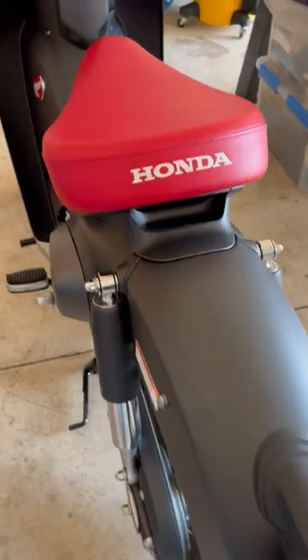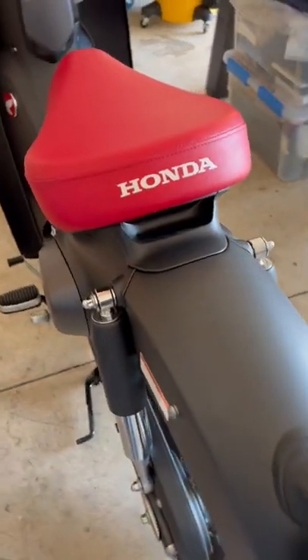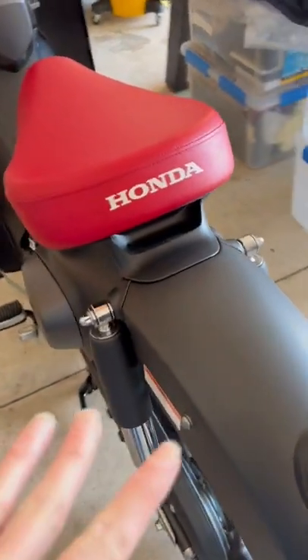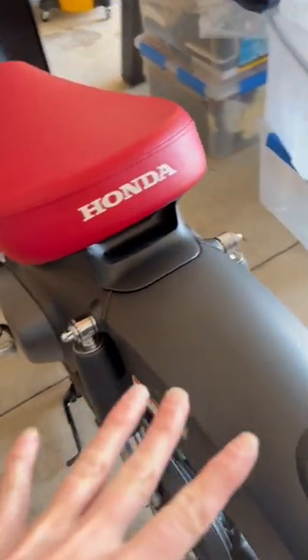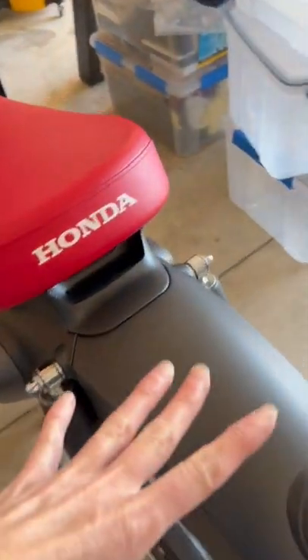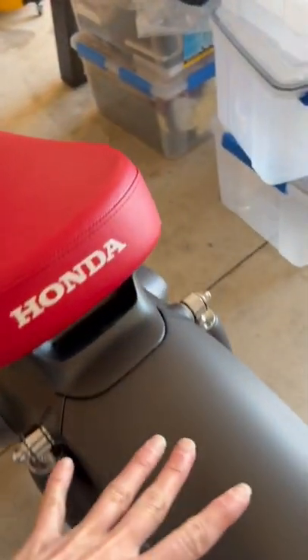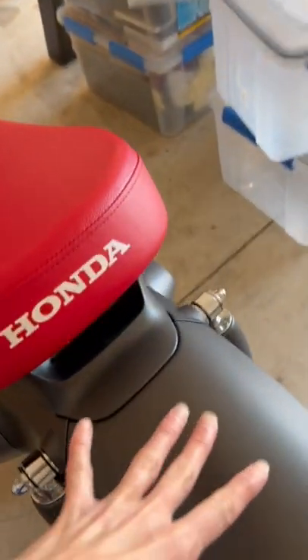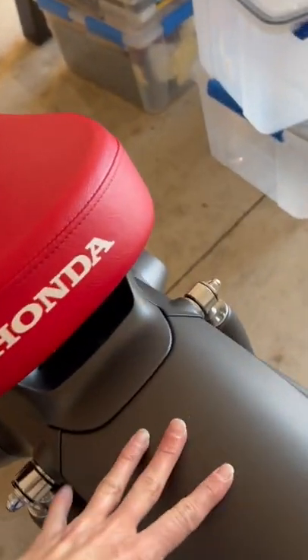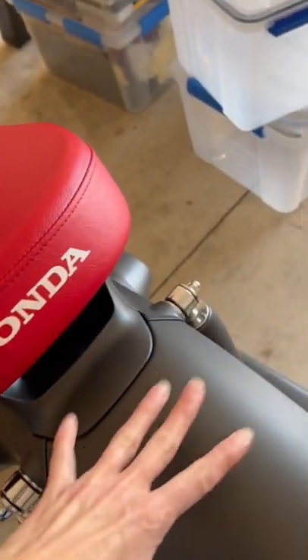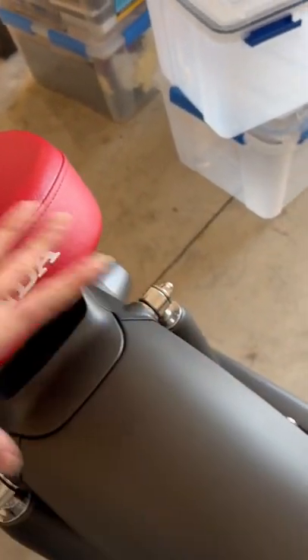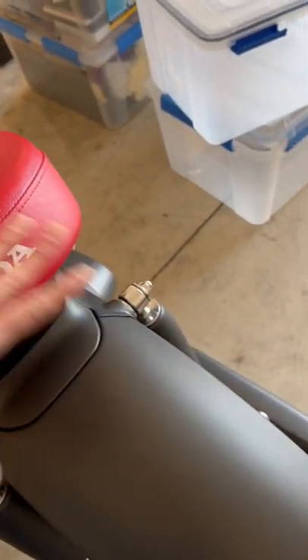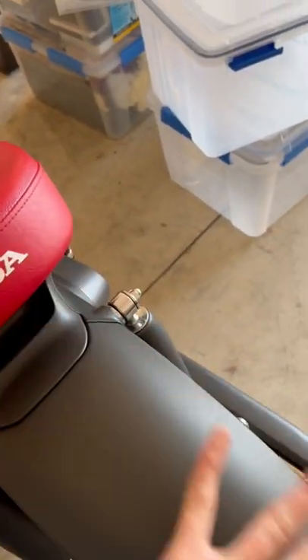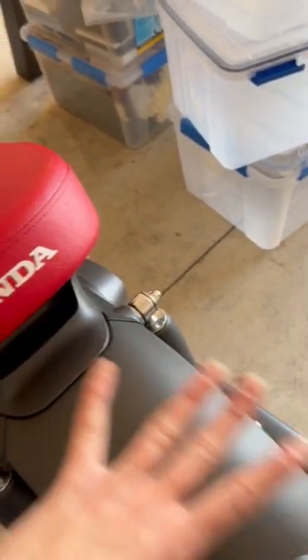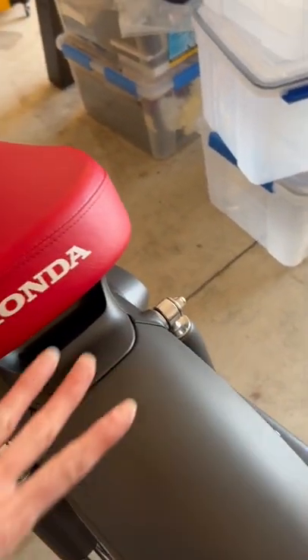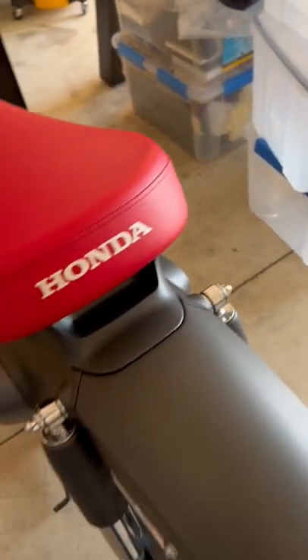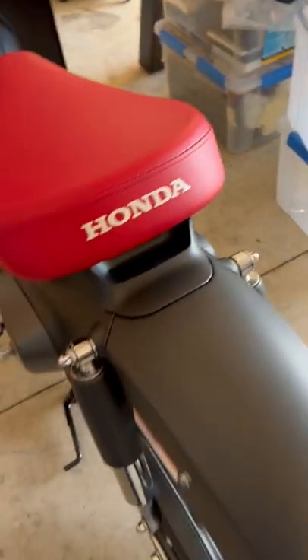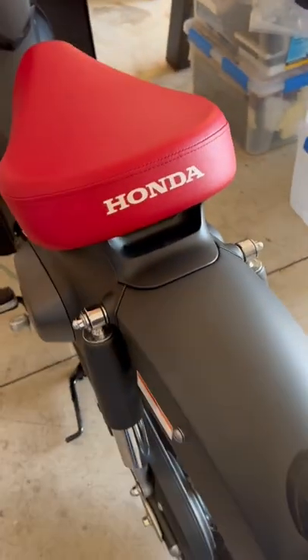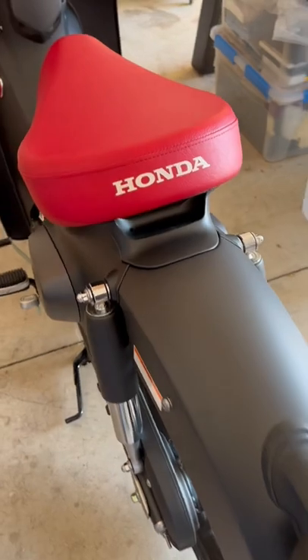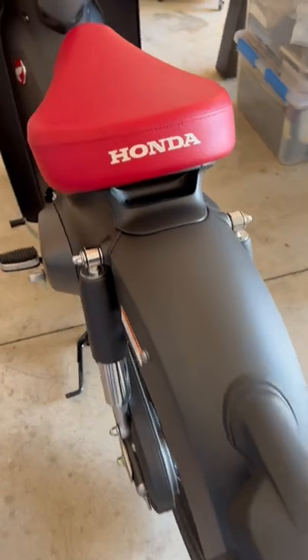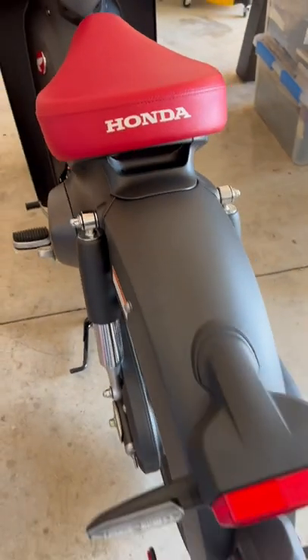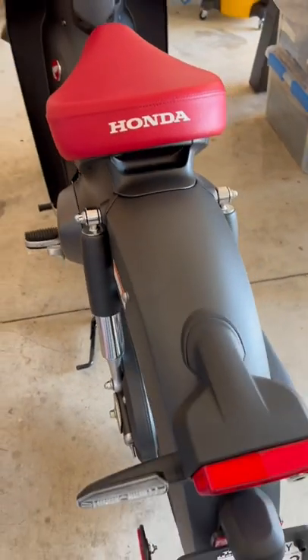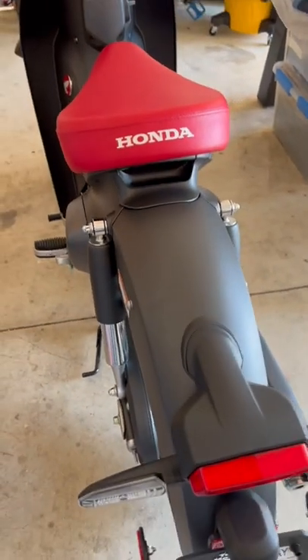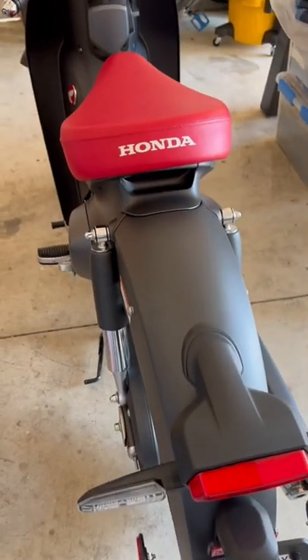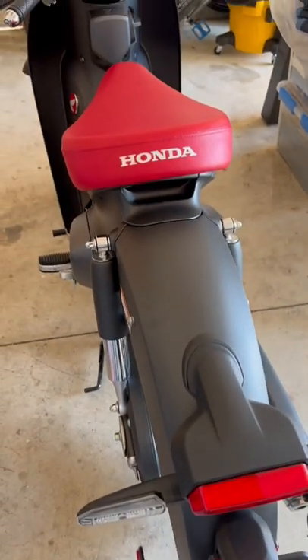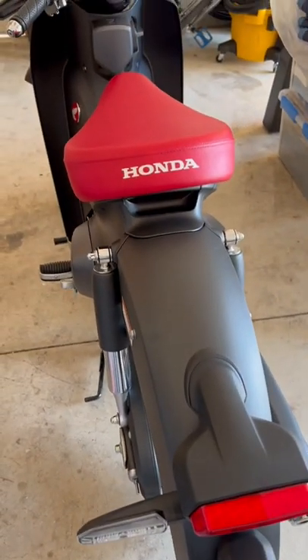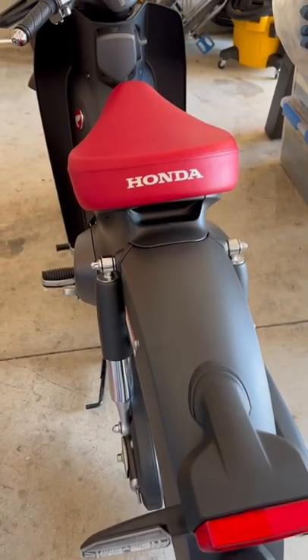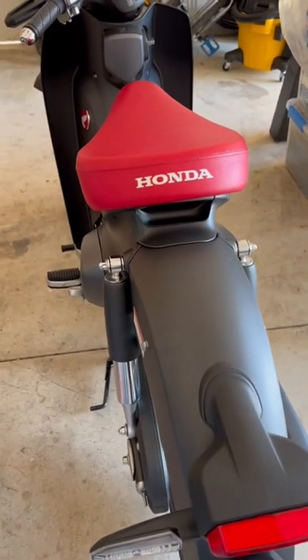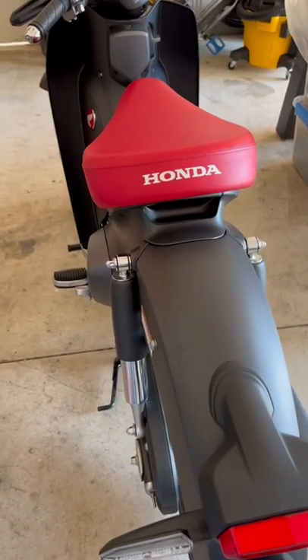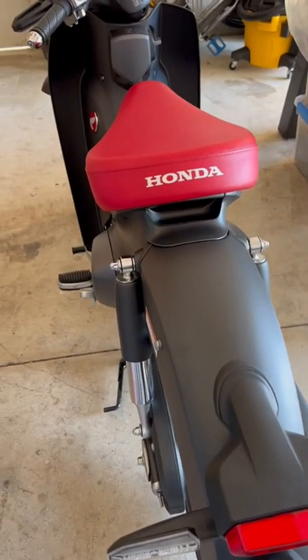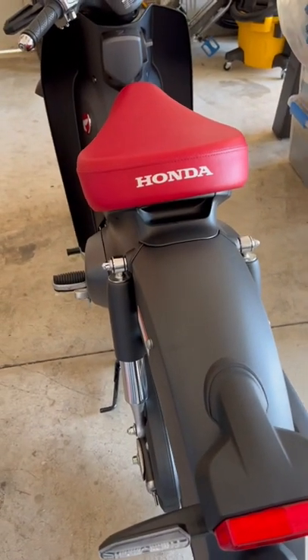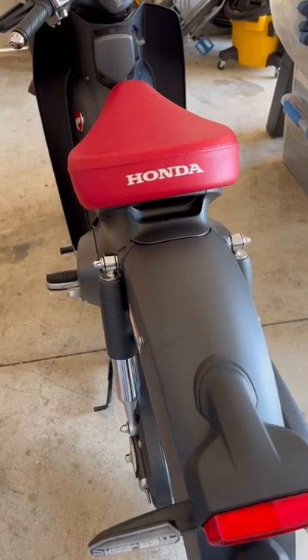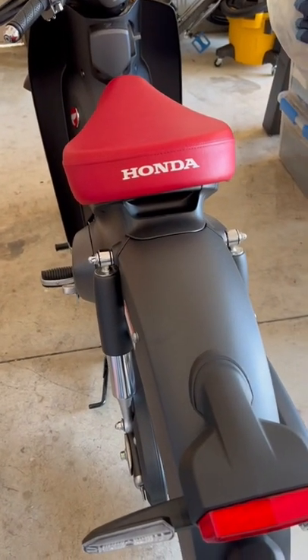The U.S. model does not come with the rack or the extra passenger seat. I have those on order from eBay because Honda doesn't have those out yet.